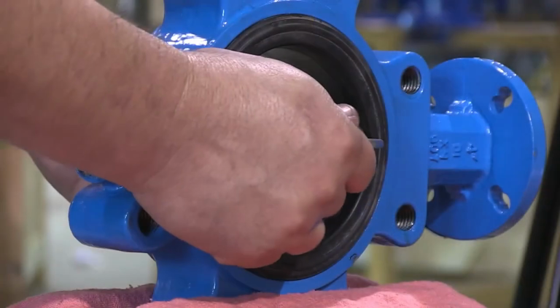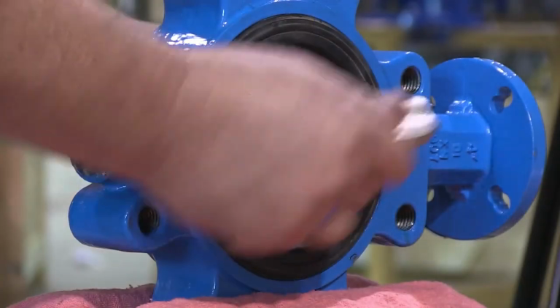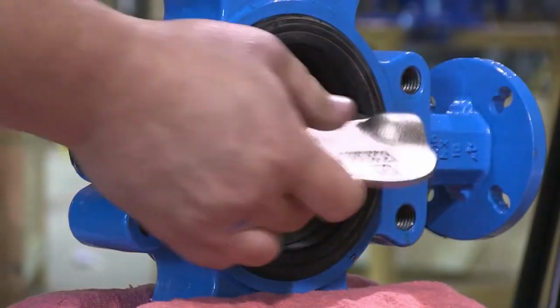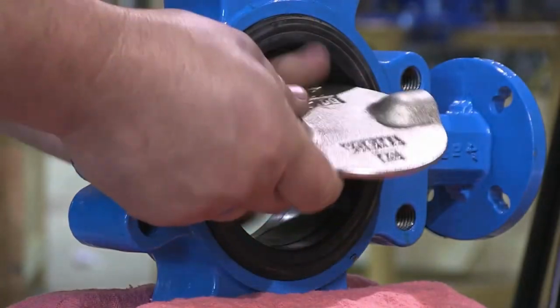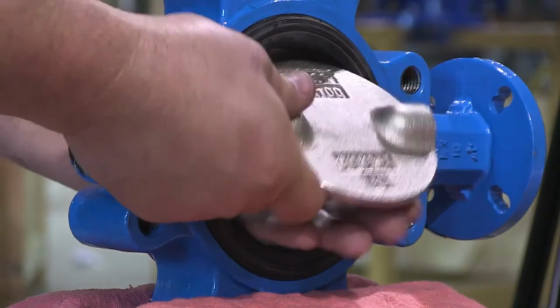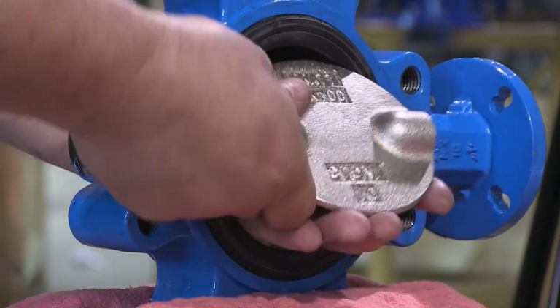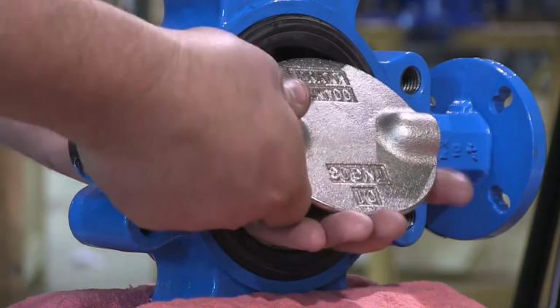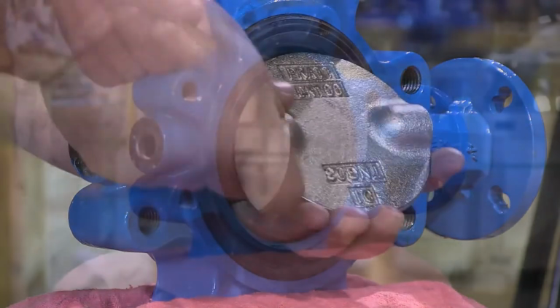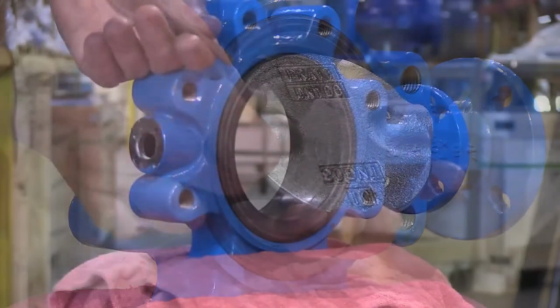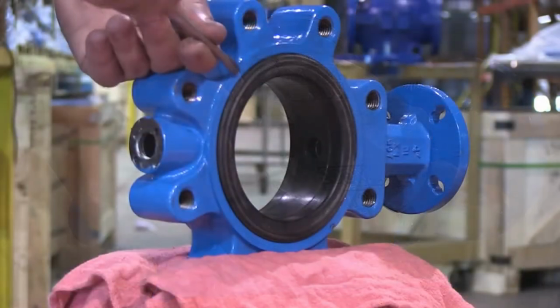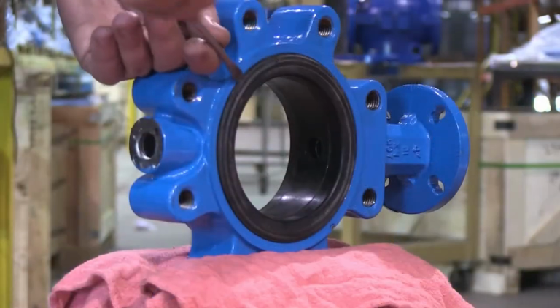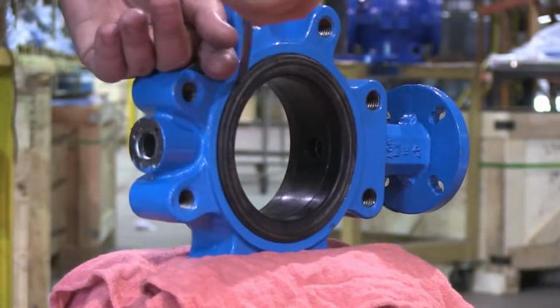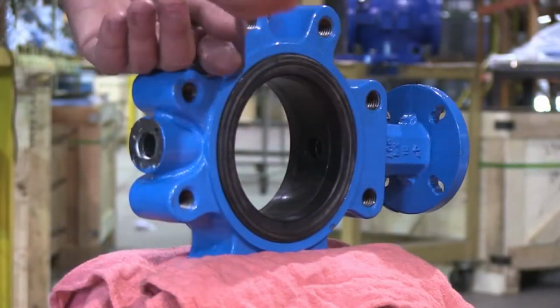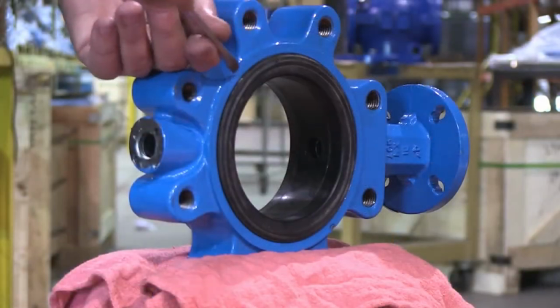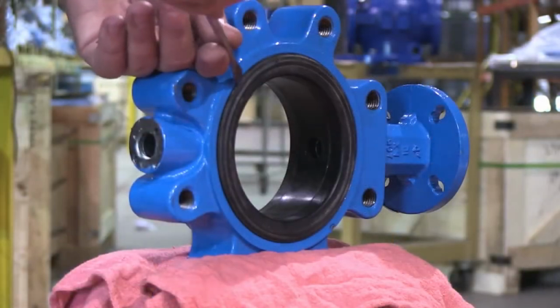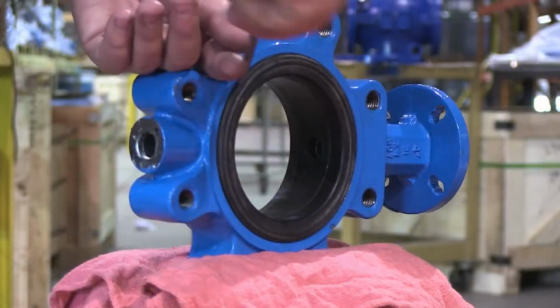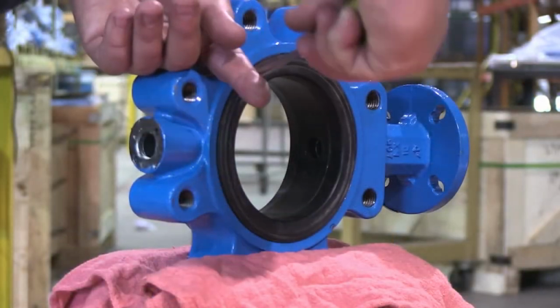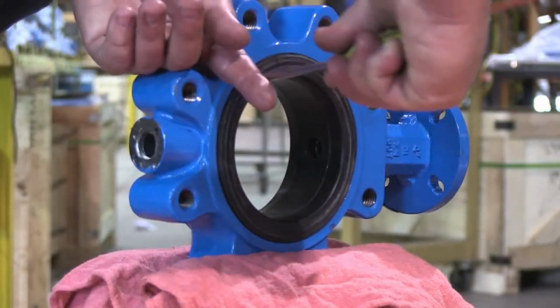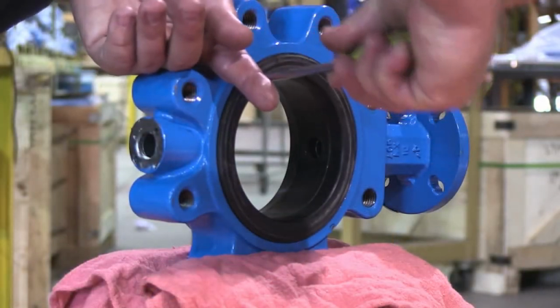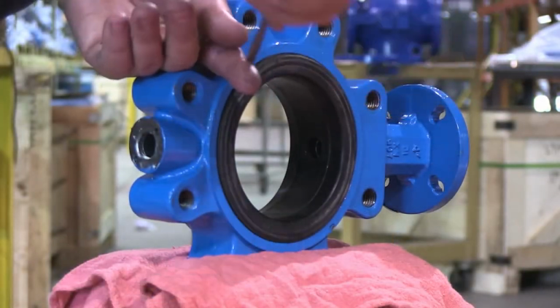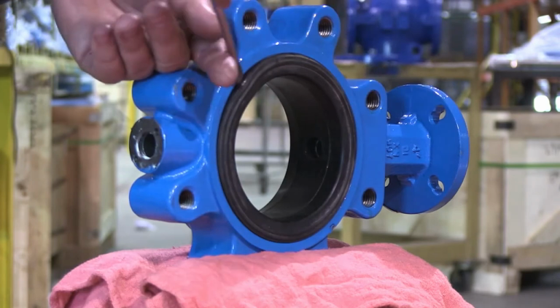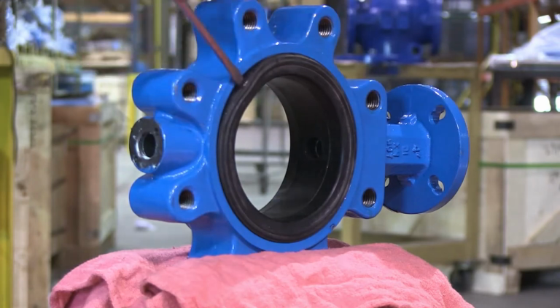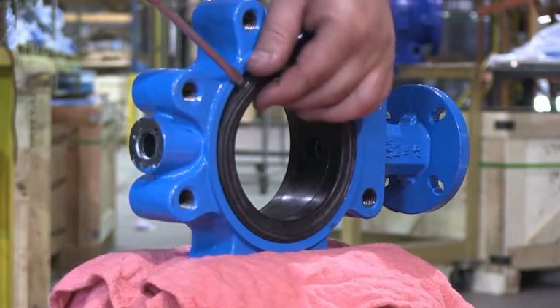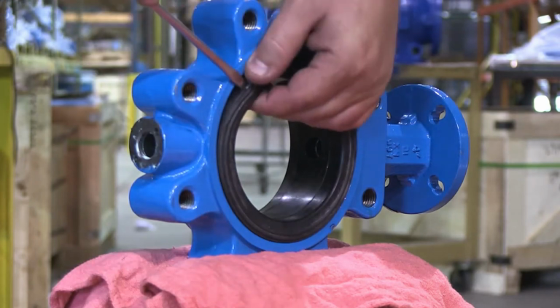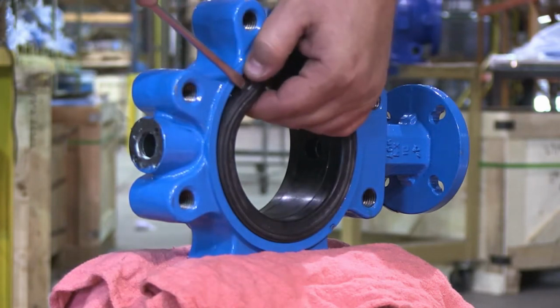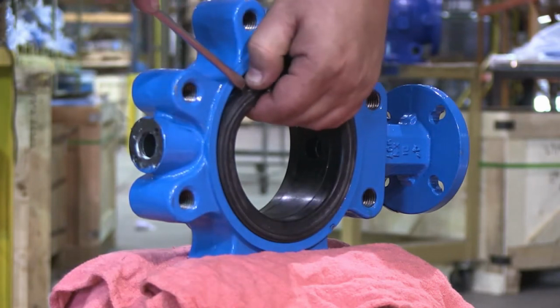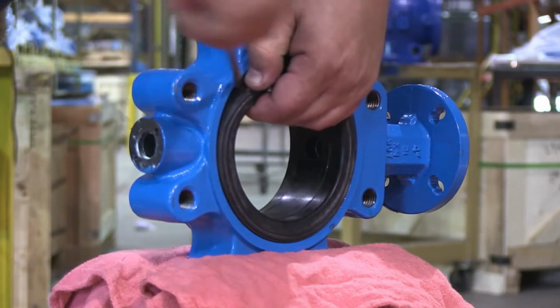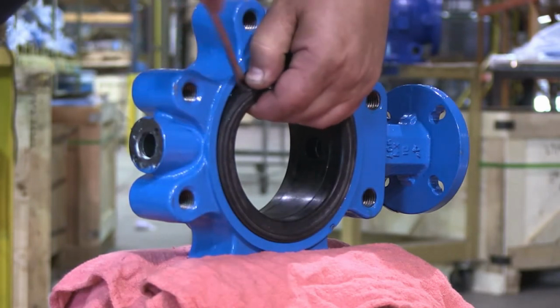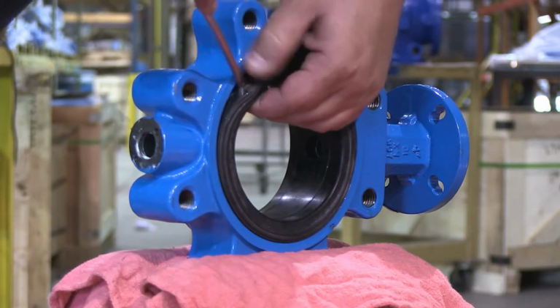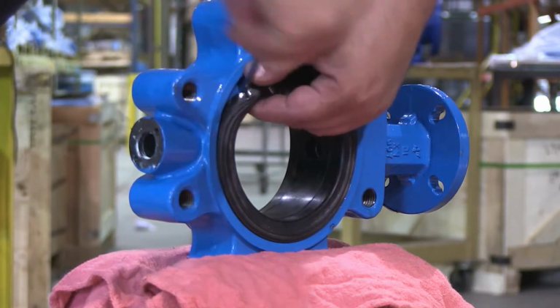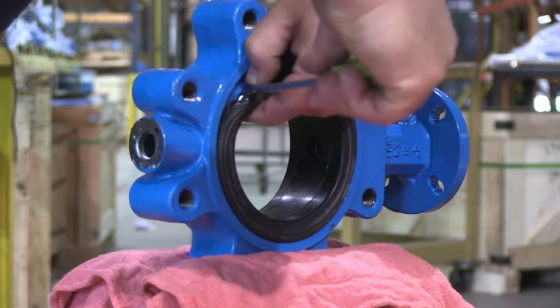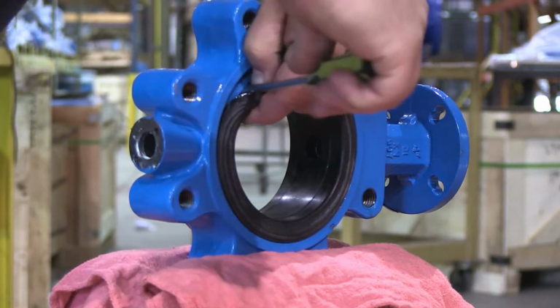Next, remove the disc. Remove the rubber seat using a large screwdriver. Take care not to poke a hole in the seat during this process.